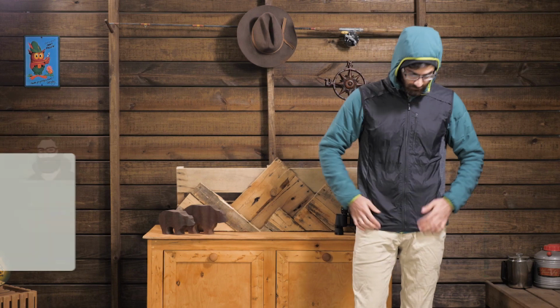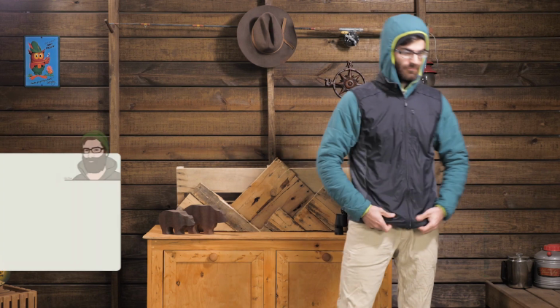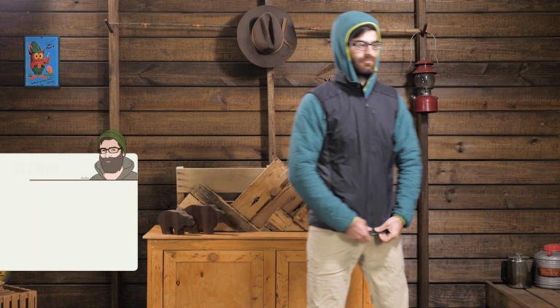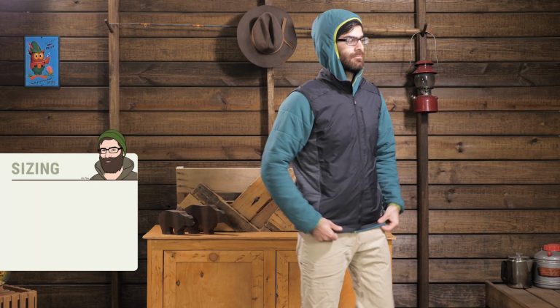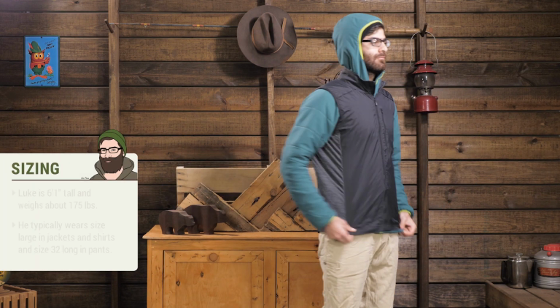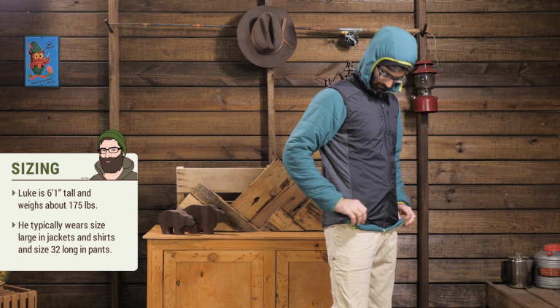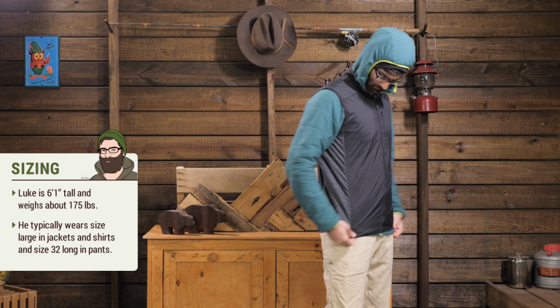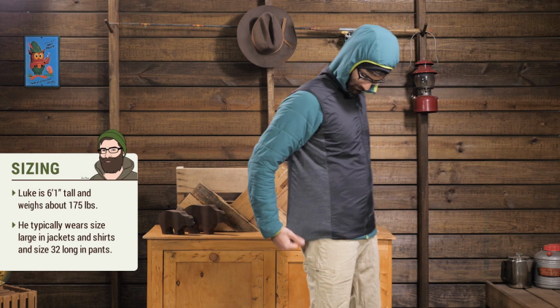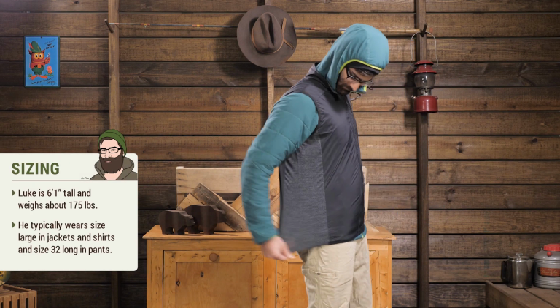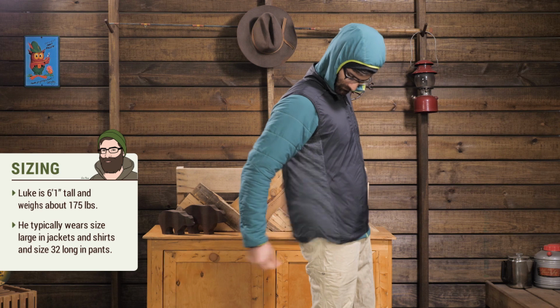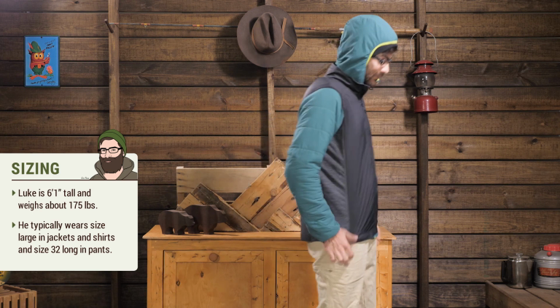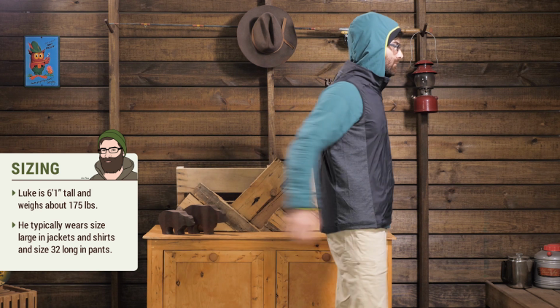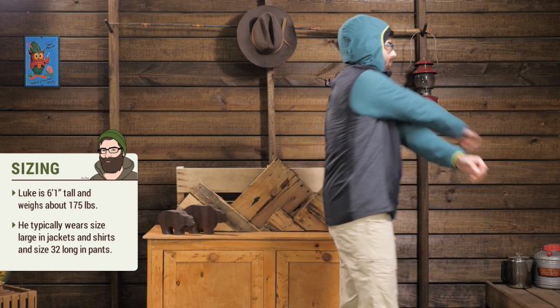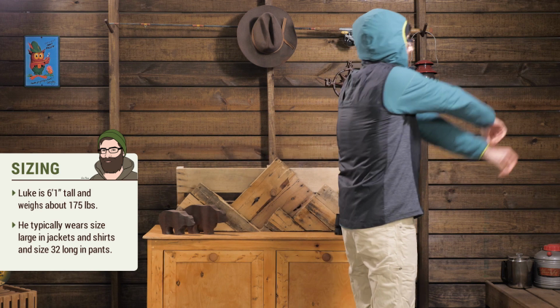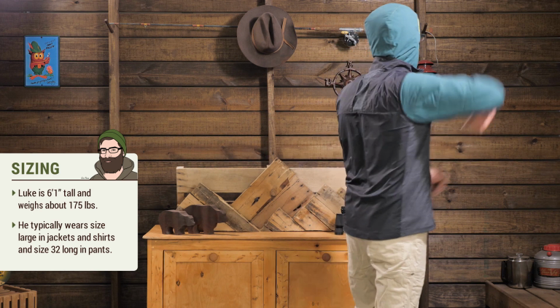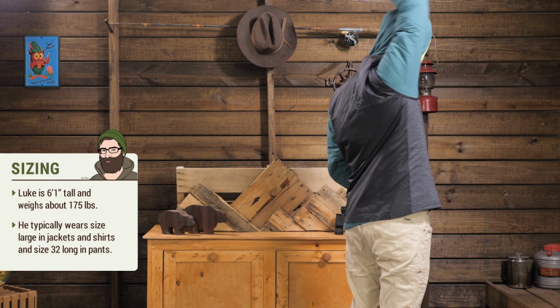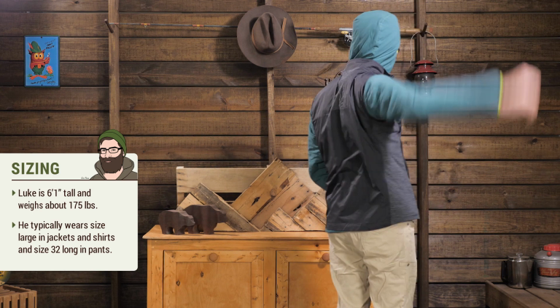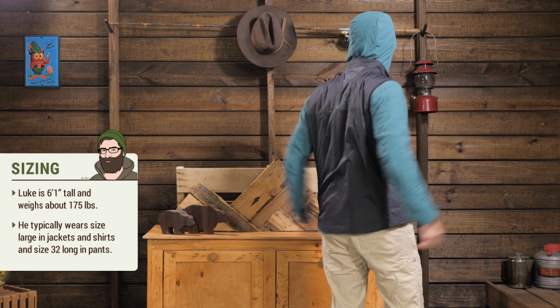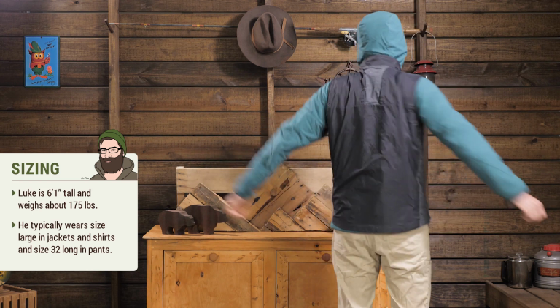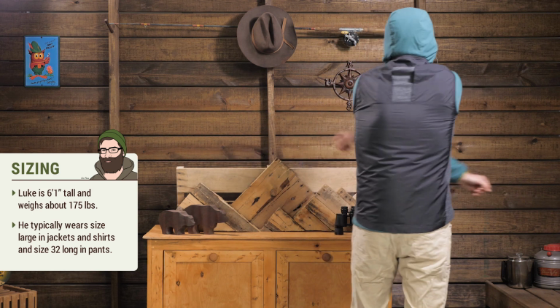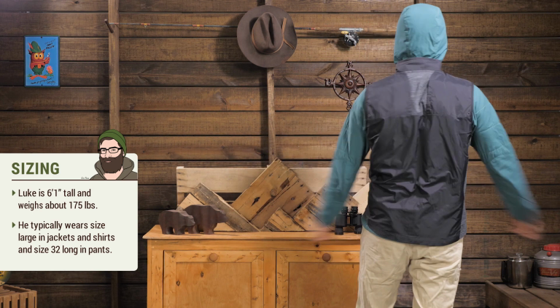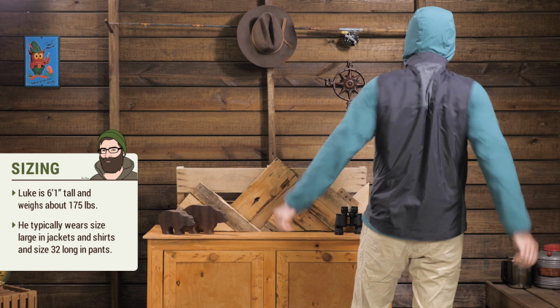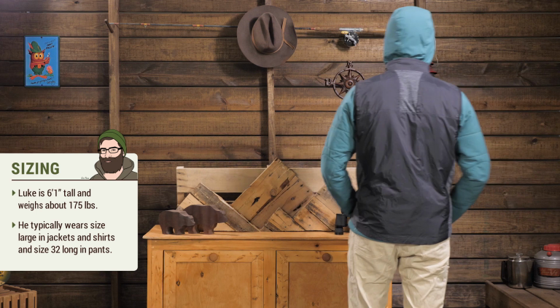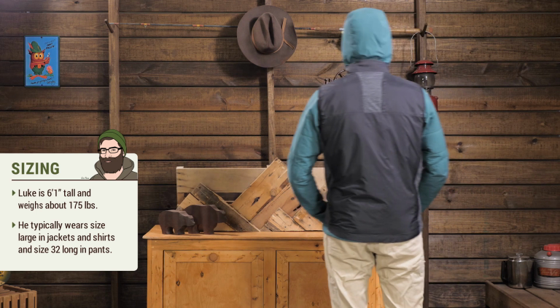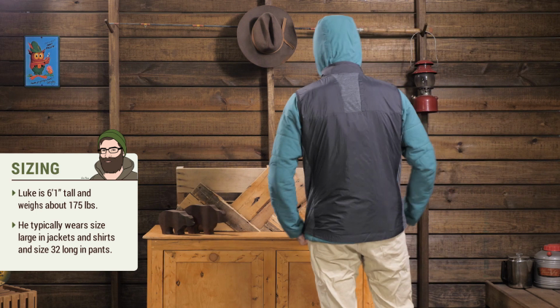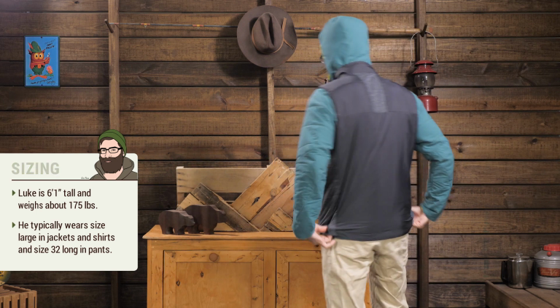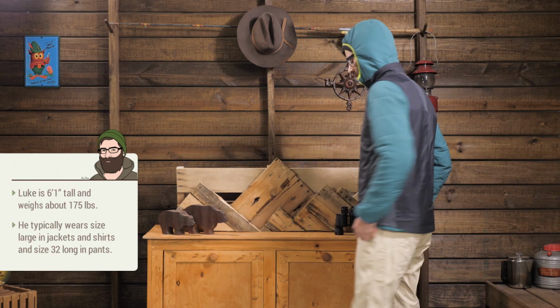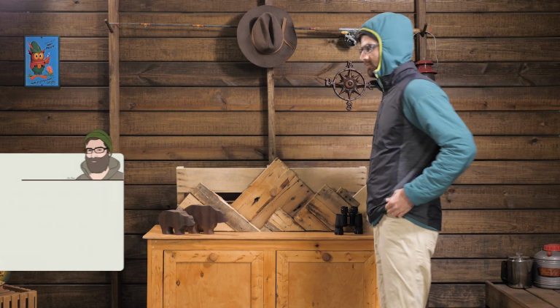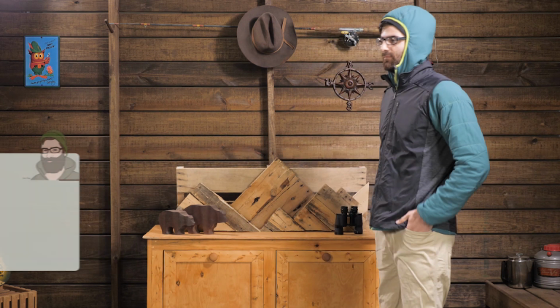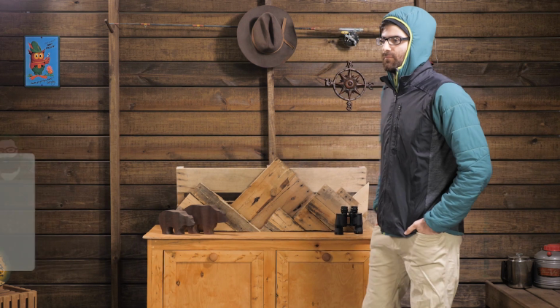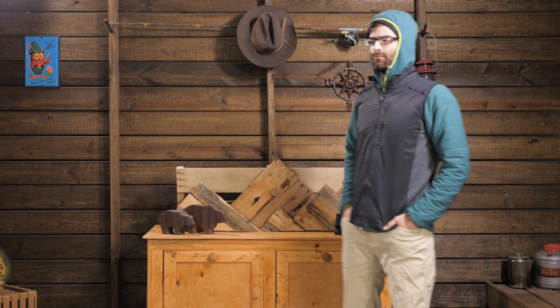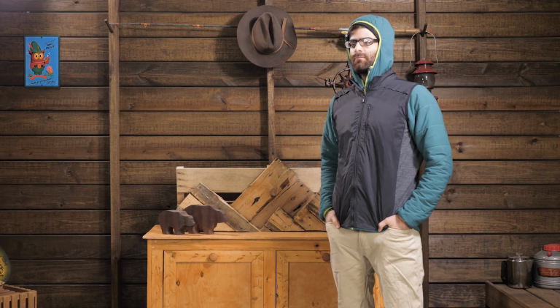This is a regular fit vest. I am wearing a large and I have it on over a synthetic insulator right now. It fits appropriately — I have plenty of room to move, it is not too short, and it fits exactly like I would want it to in order to protect the core.